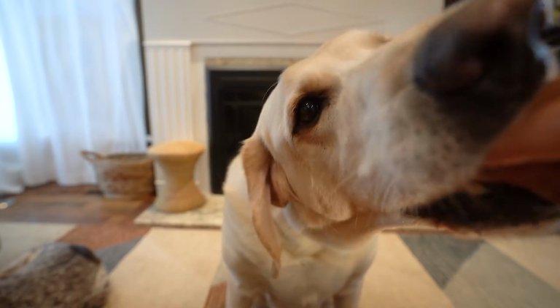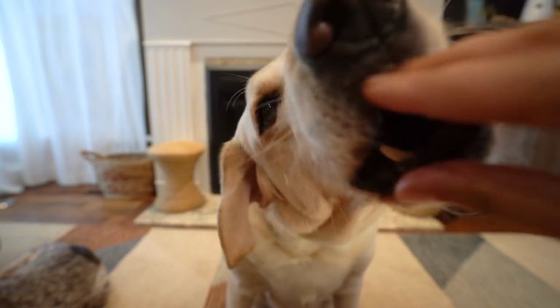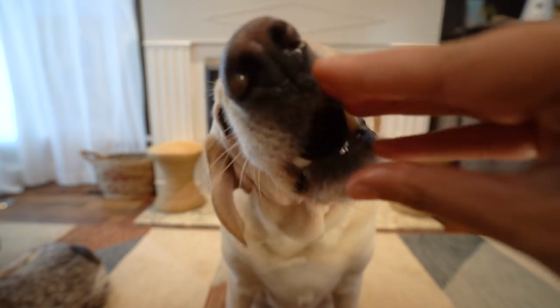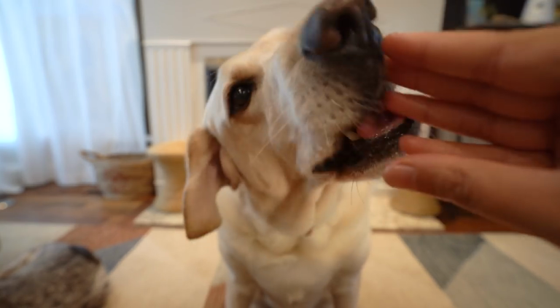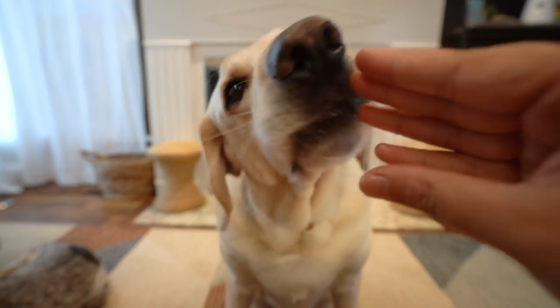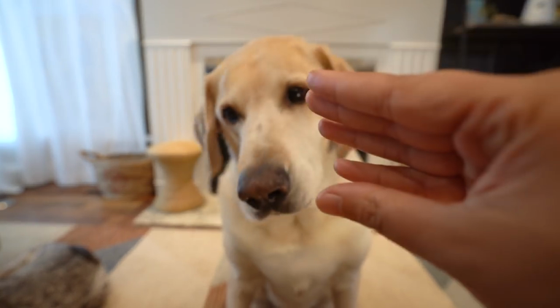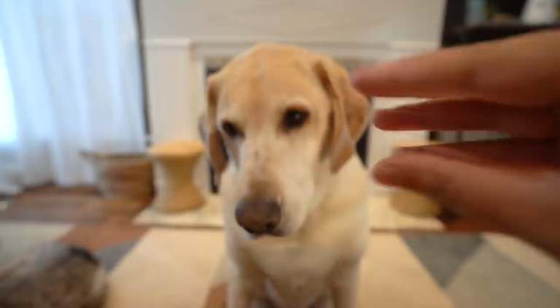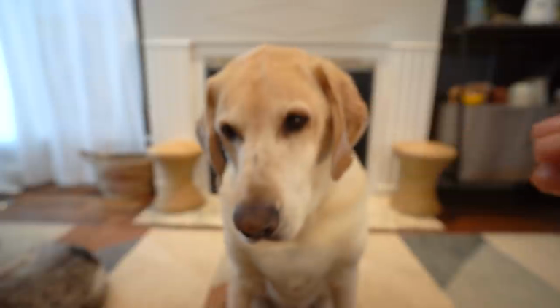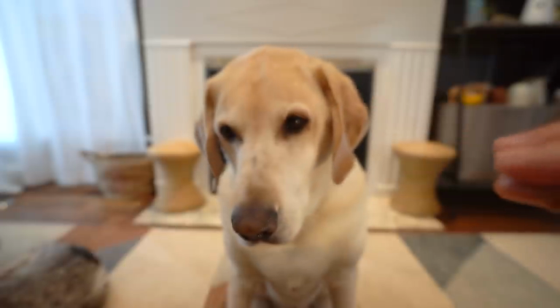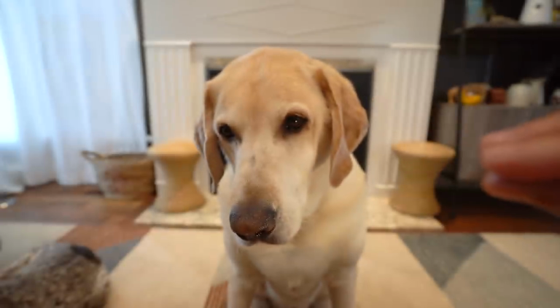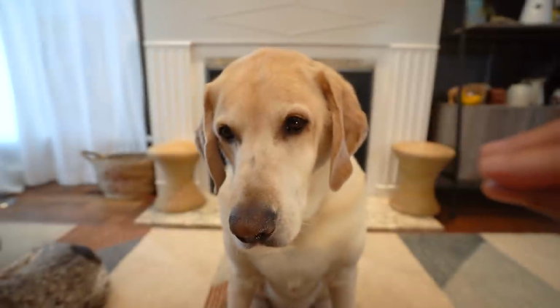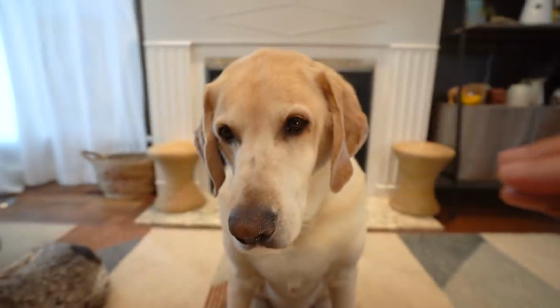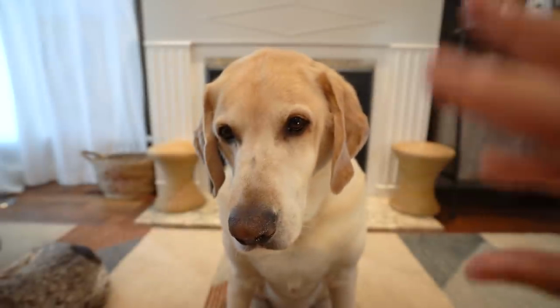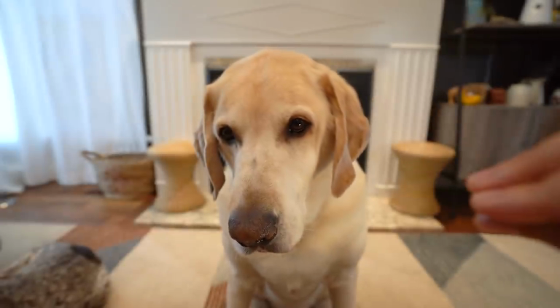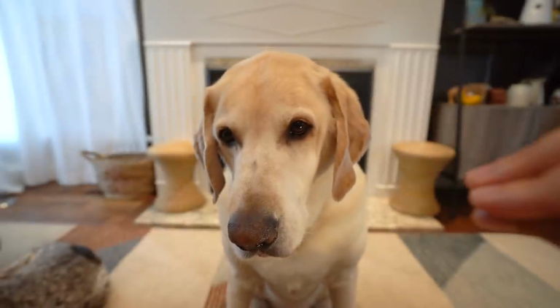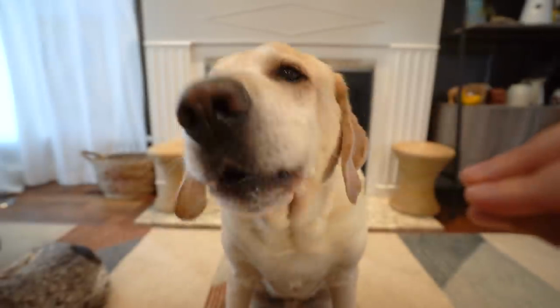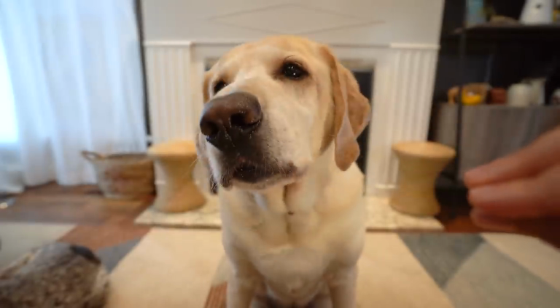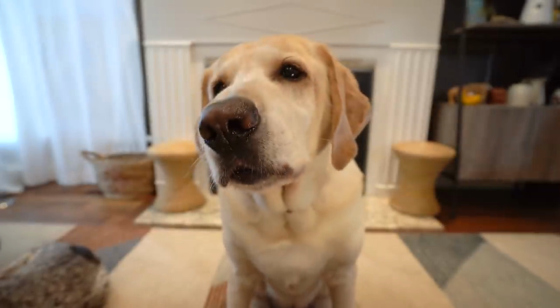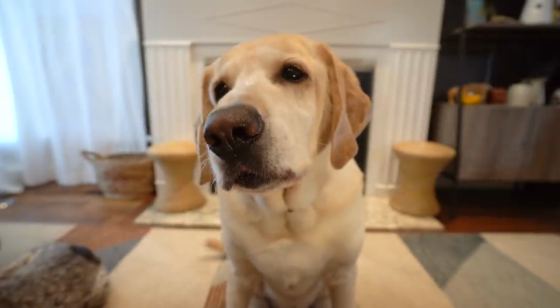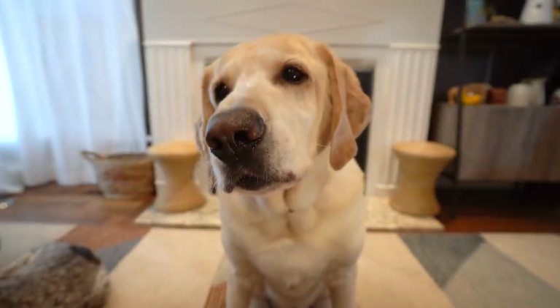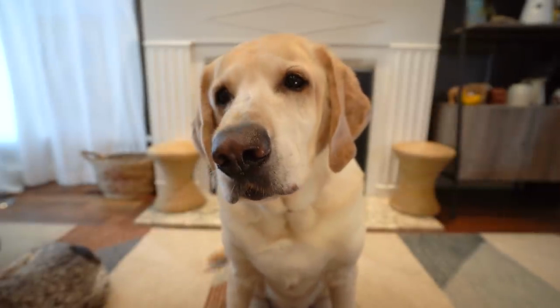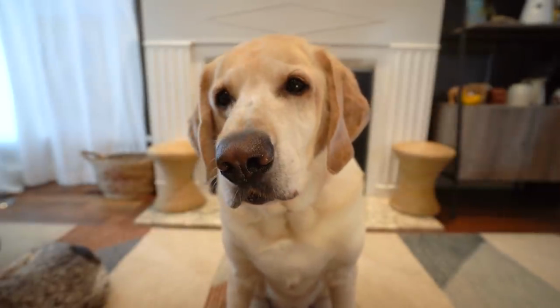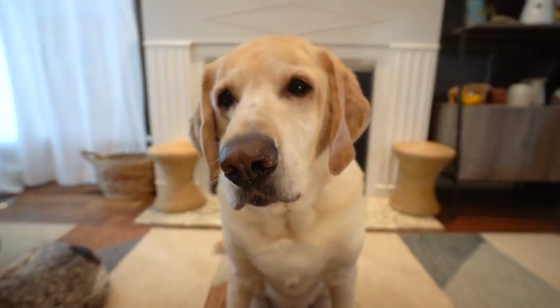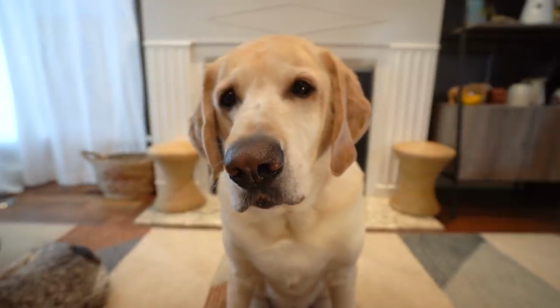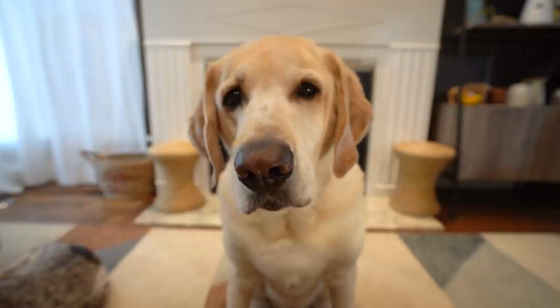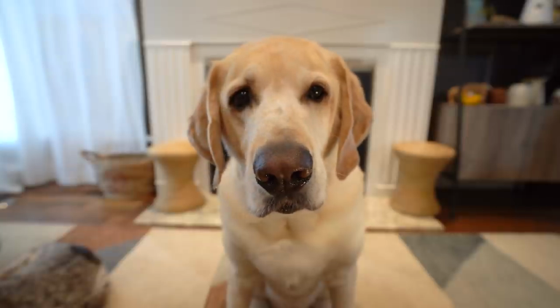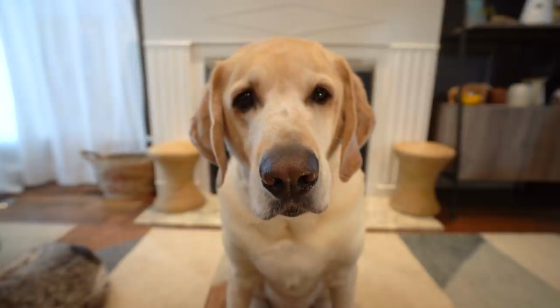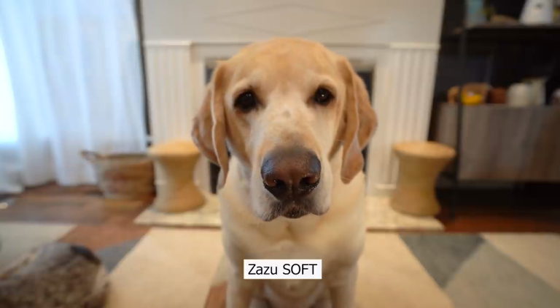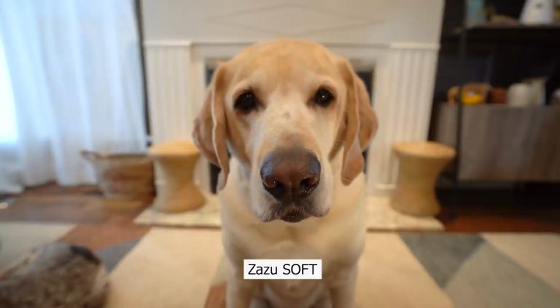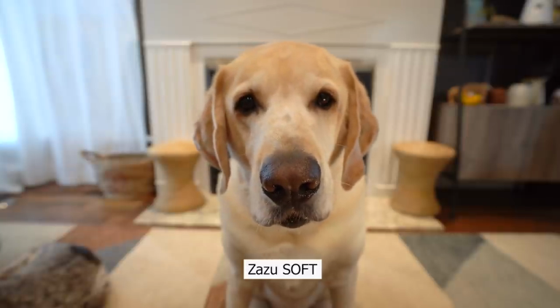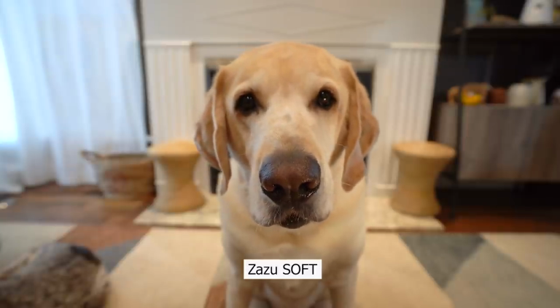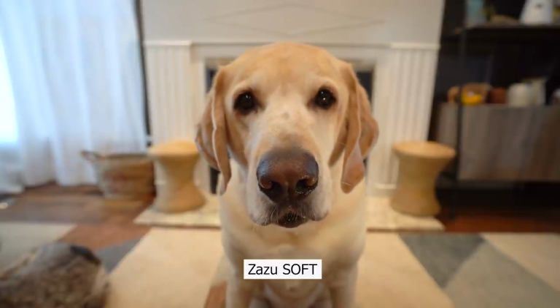Nothing here, nothing. Zazu, speak. Good job. Okay. Zazu, soft.